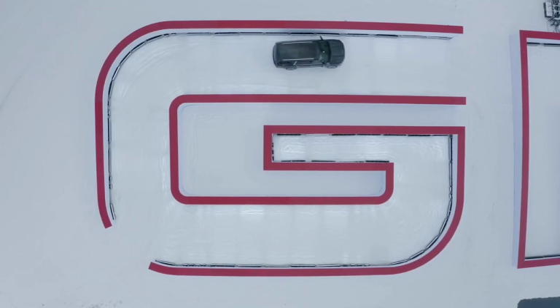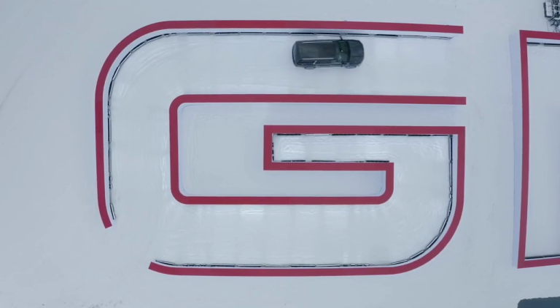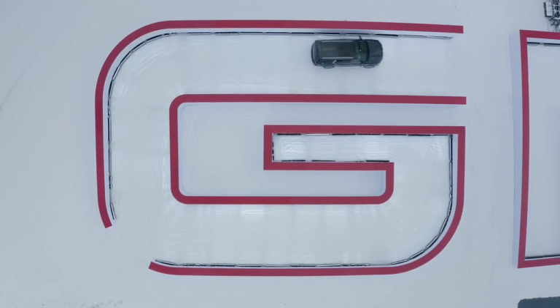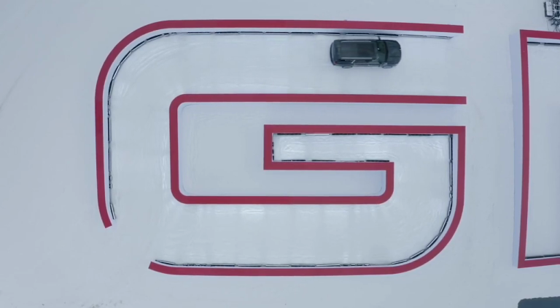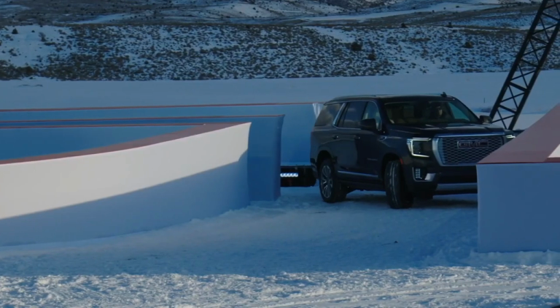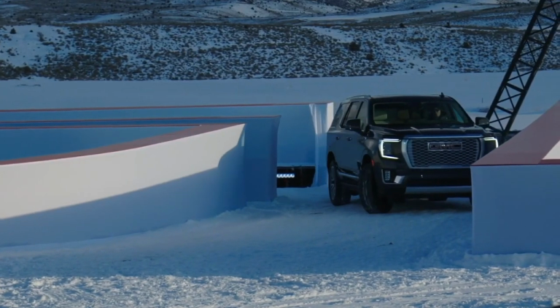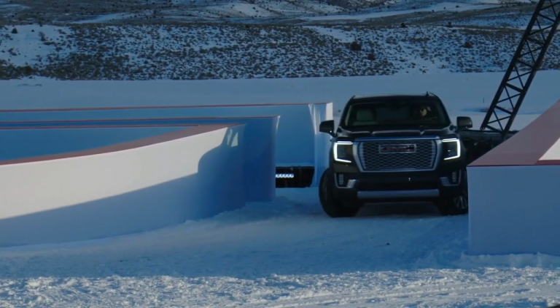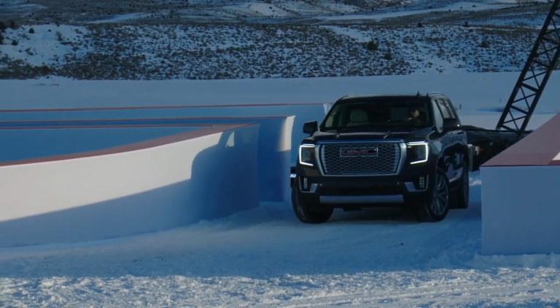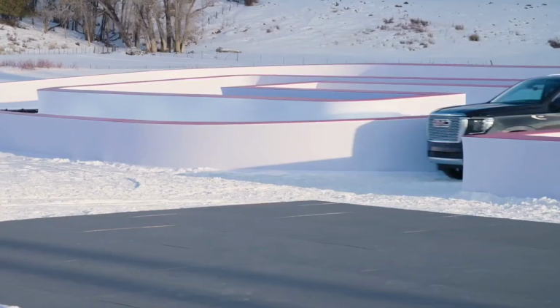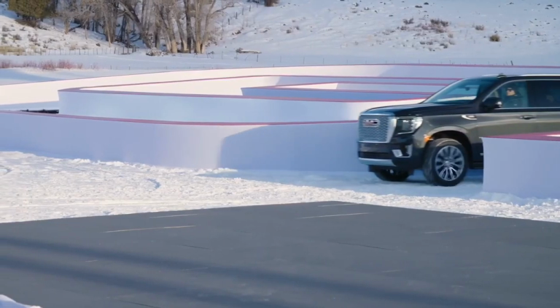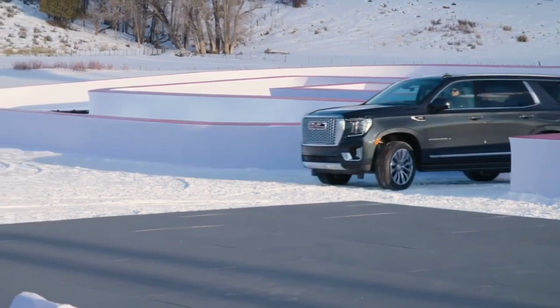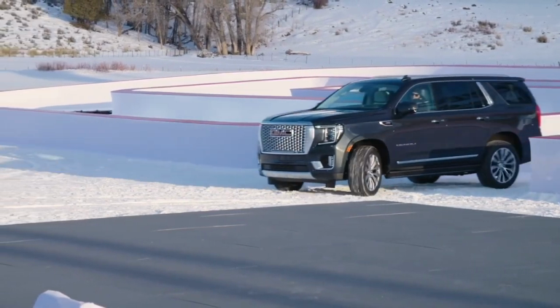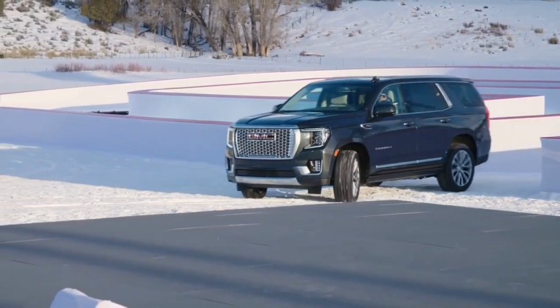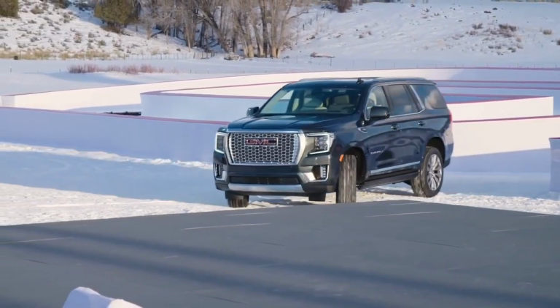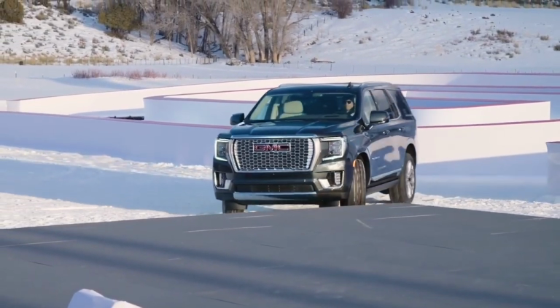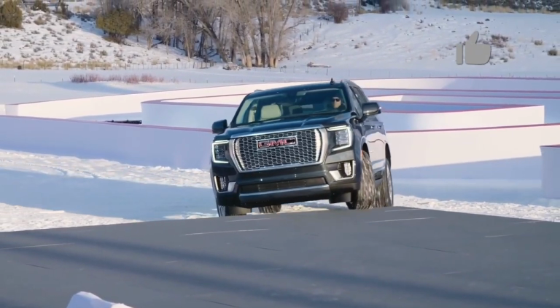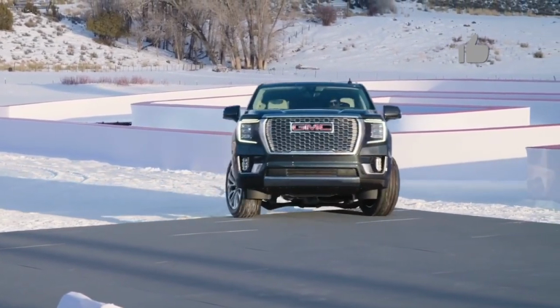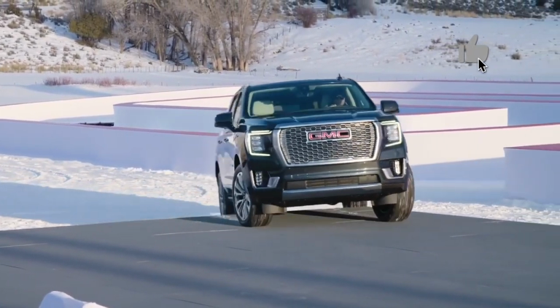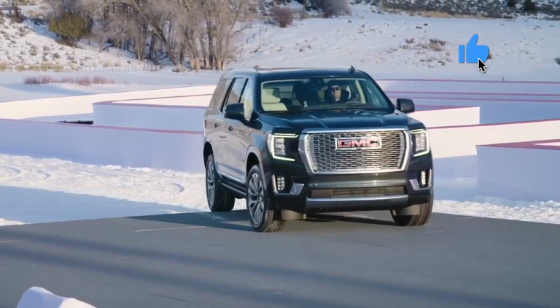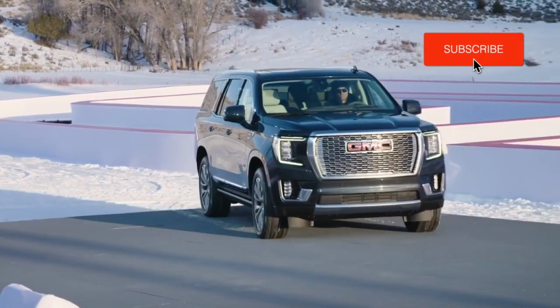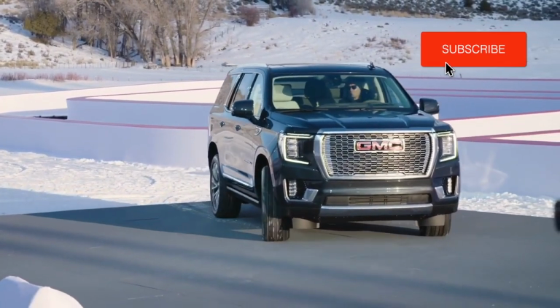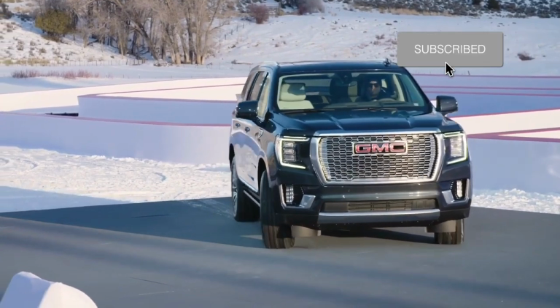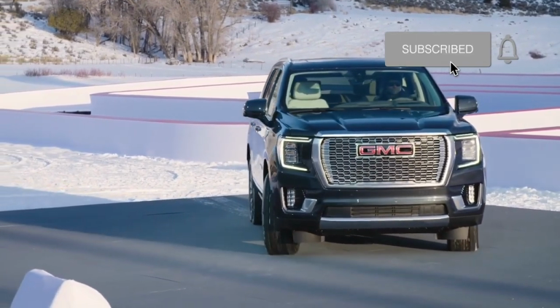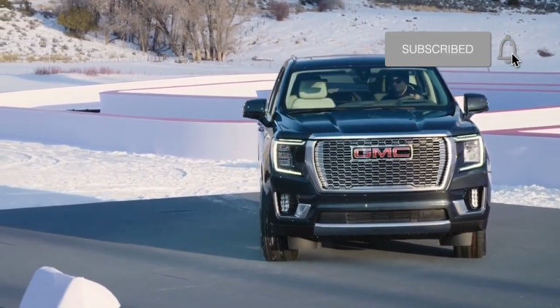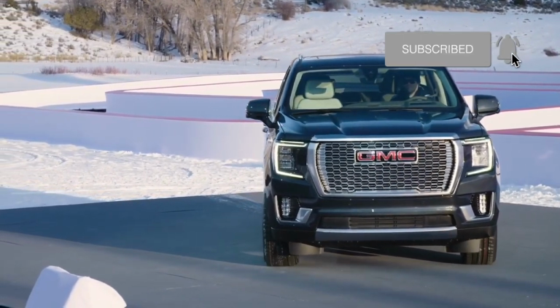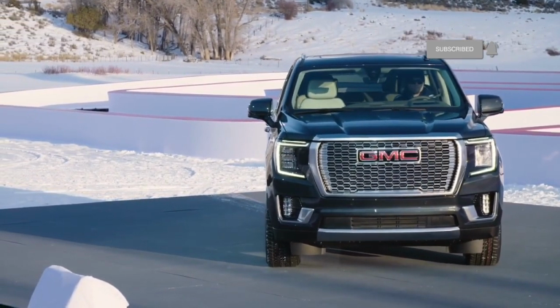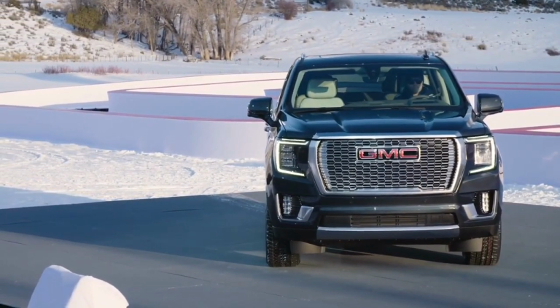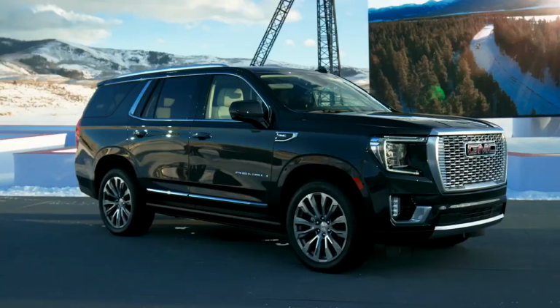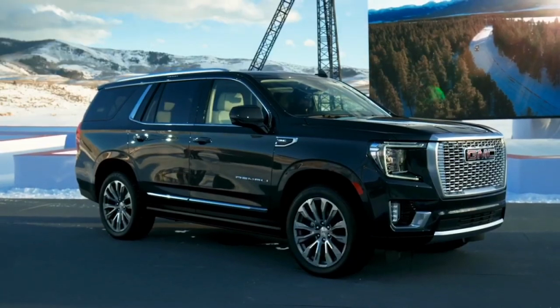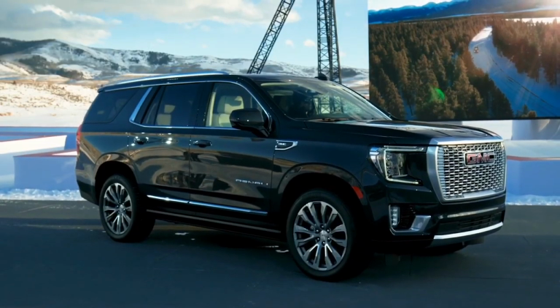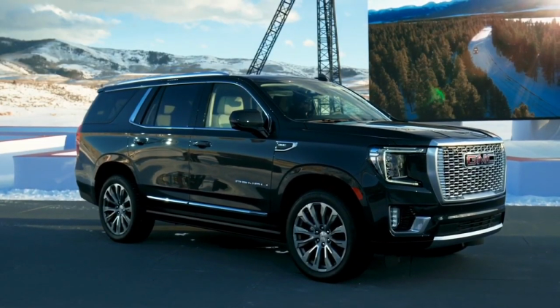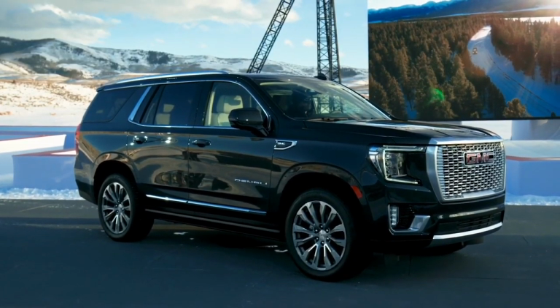All new from the ground up, this stunning new Yukon is the embodiment of the GMC brand. Bold, capable, a commanding presence which conveys a confident, high-tech expression. But the biggest news is on the inside.